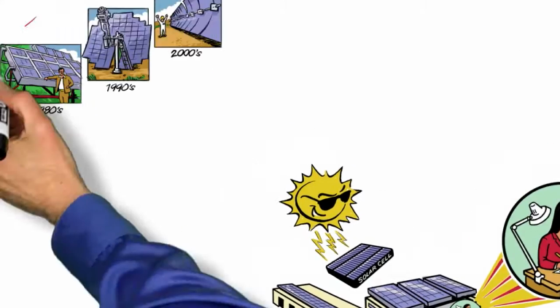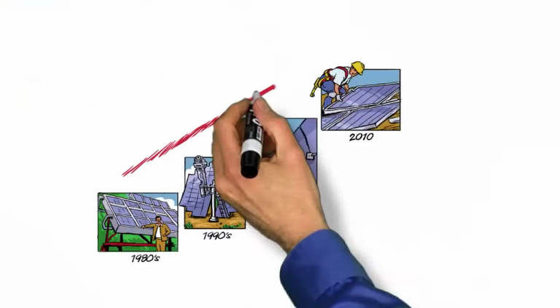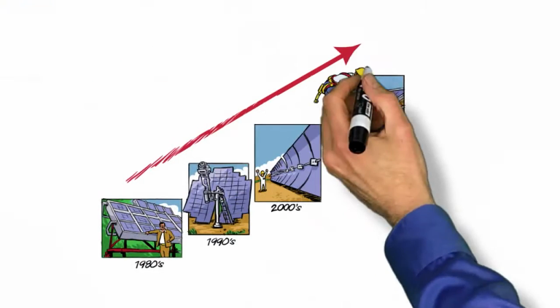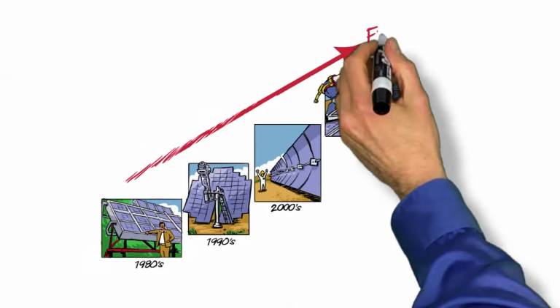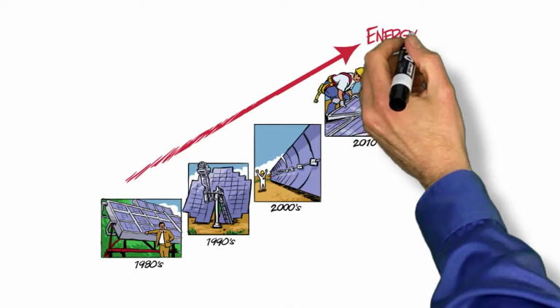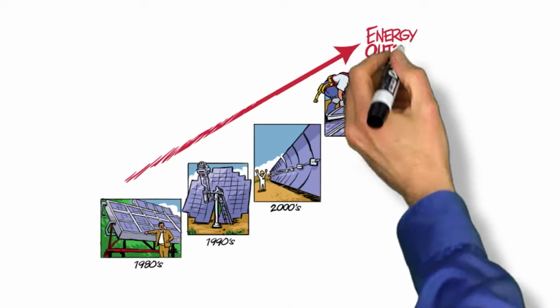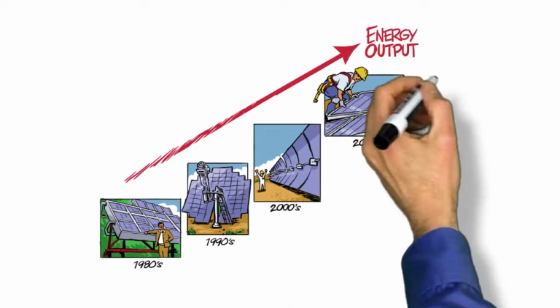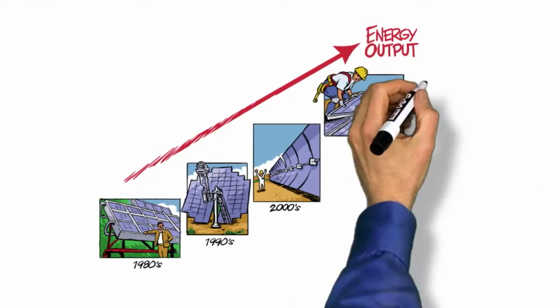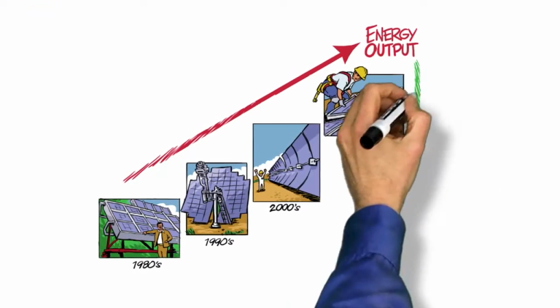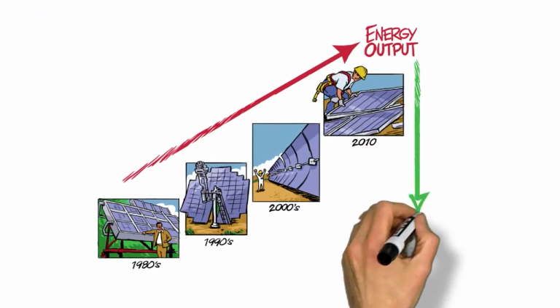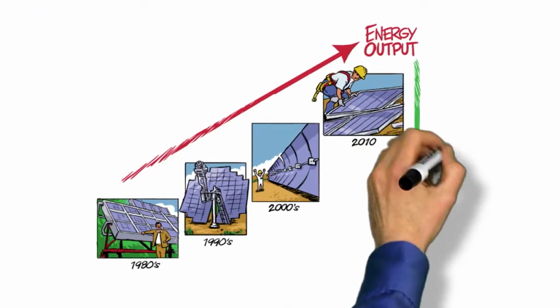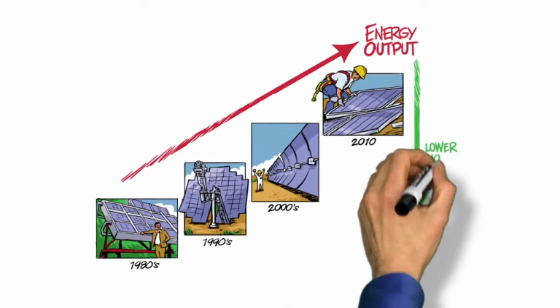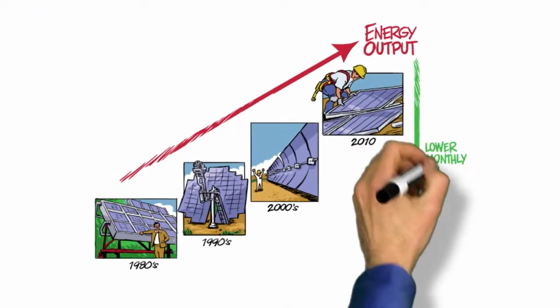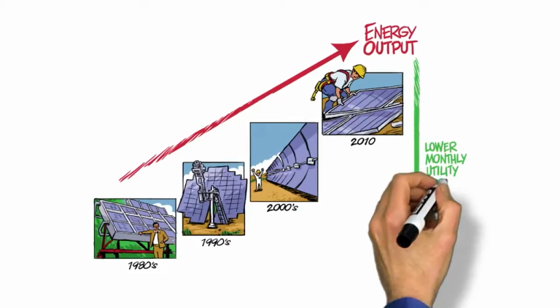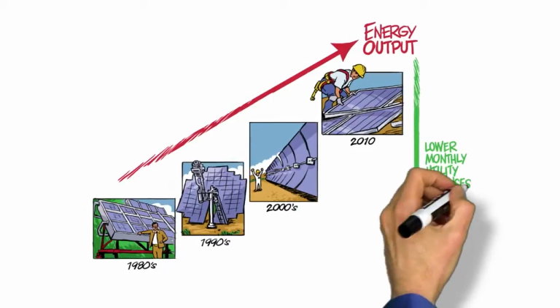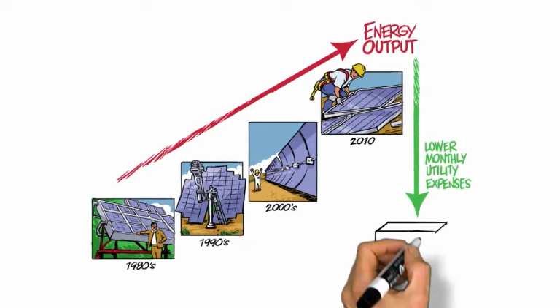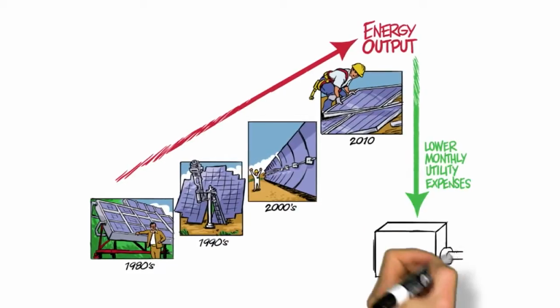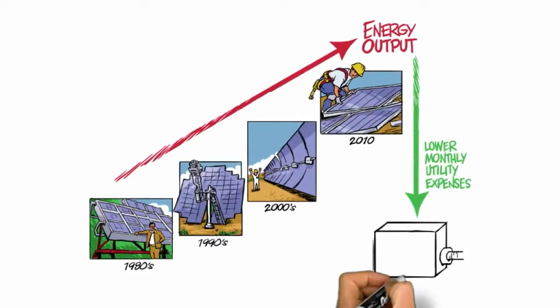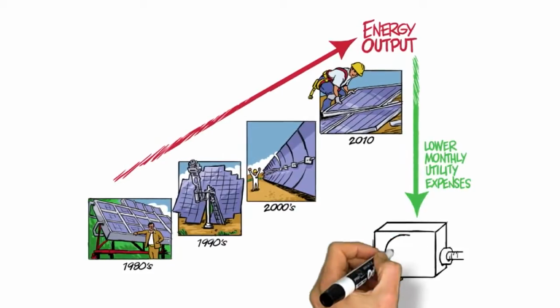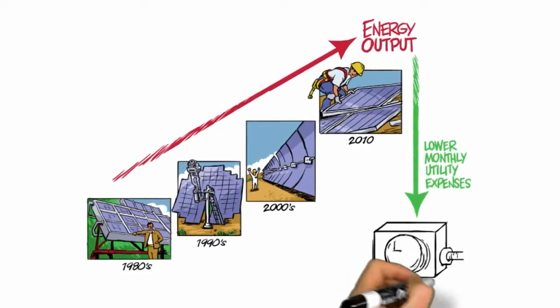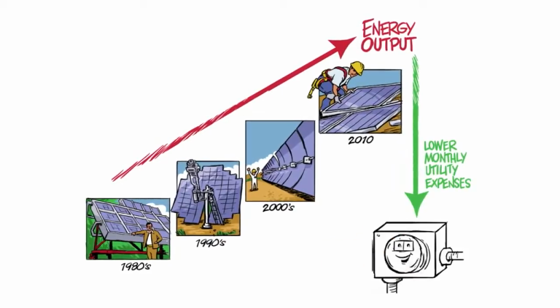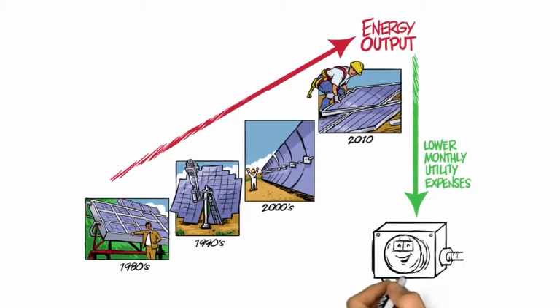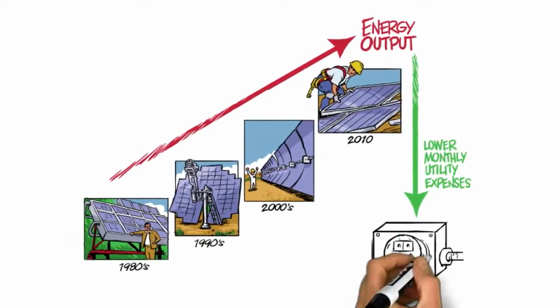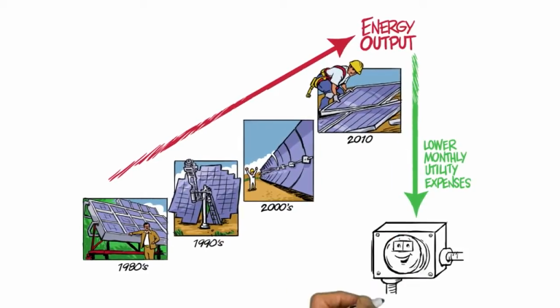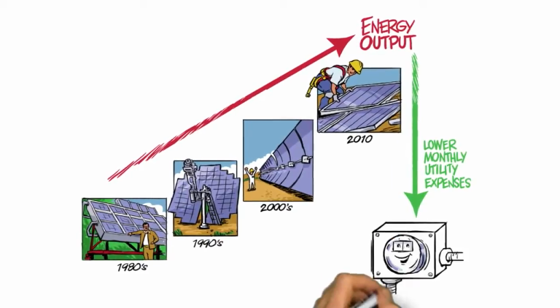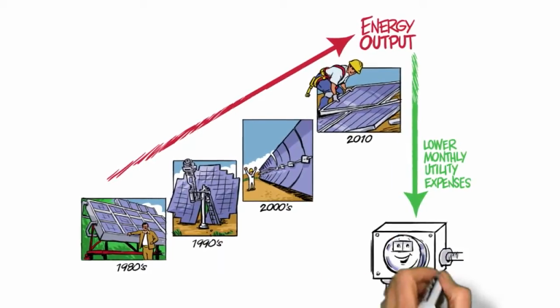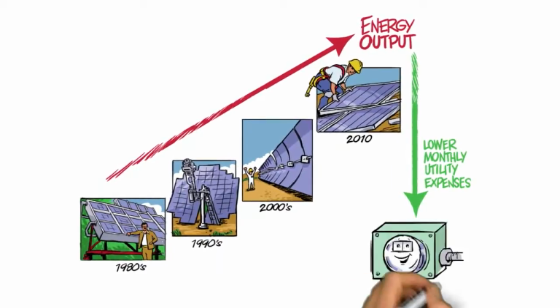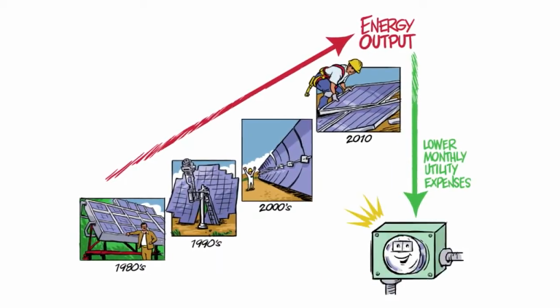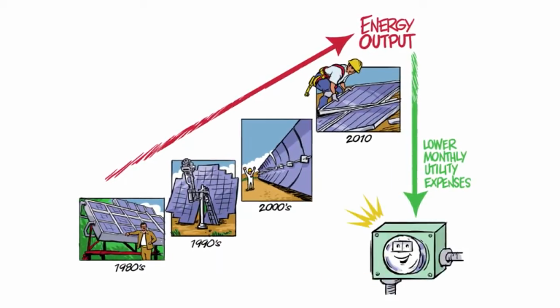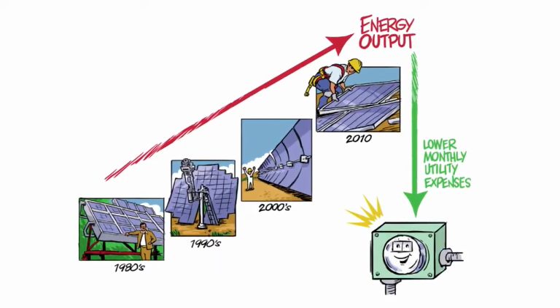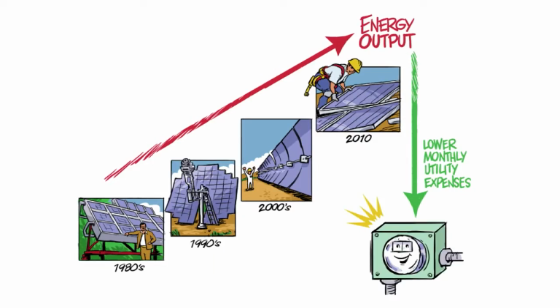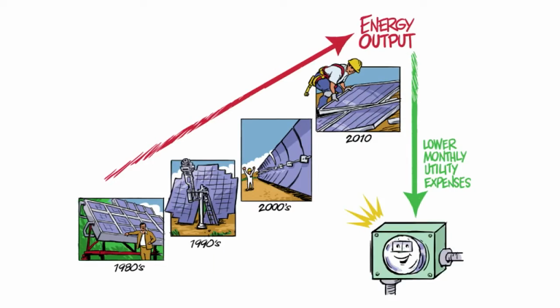Great advances in solar panel technology and improvements in cost have made solar energy an attractive option for enterprises to lower monthly utility expenses.